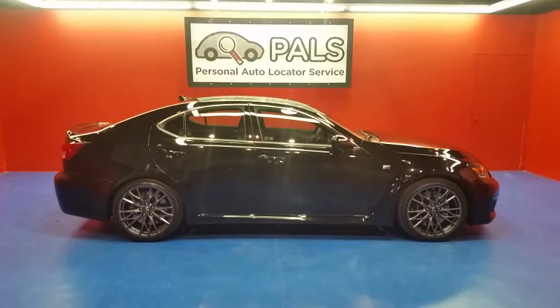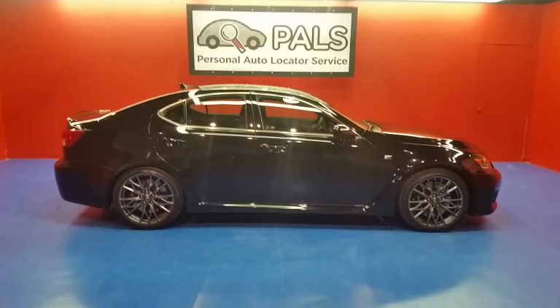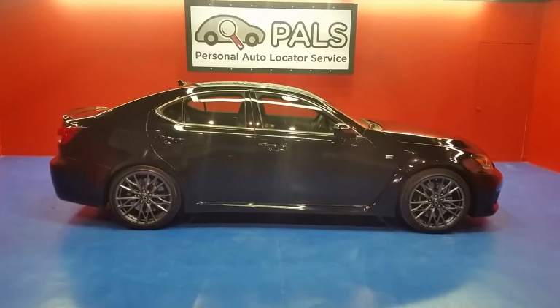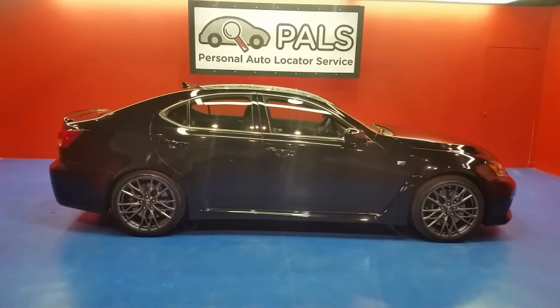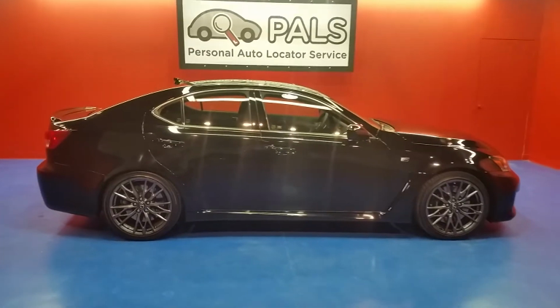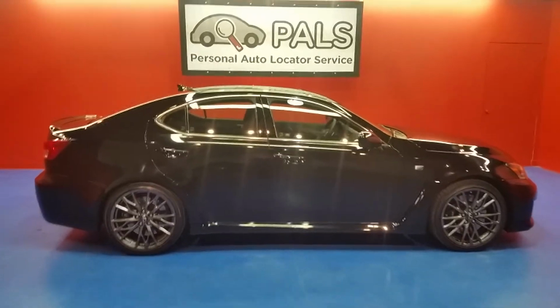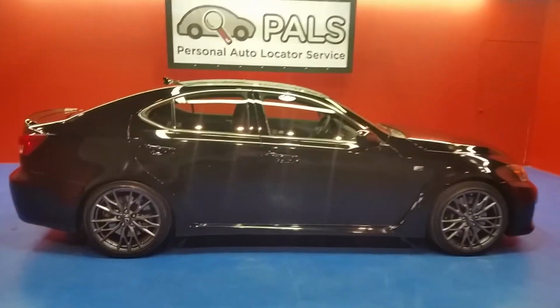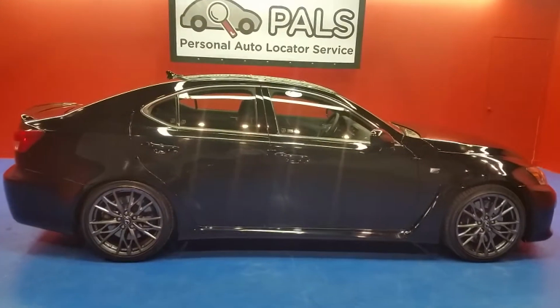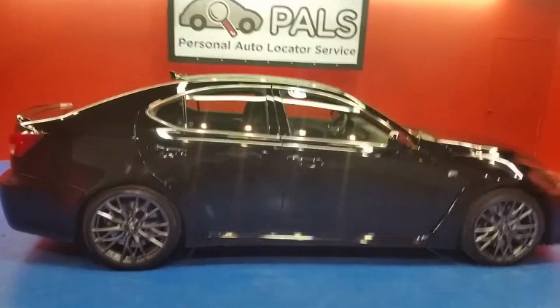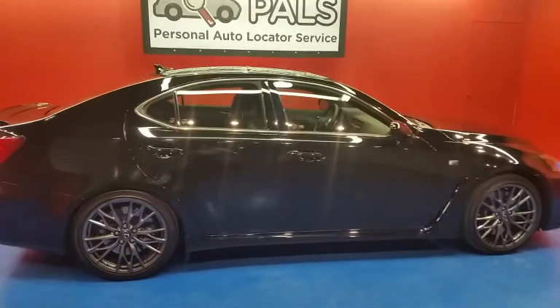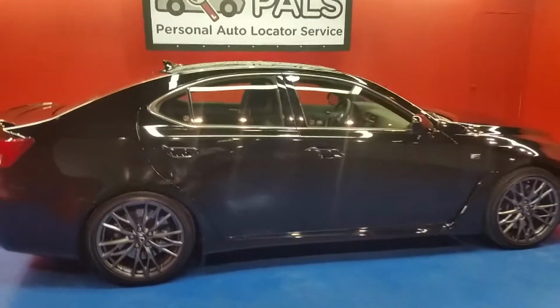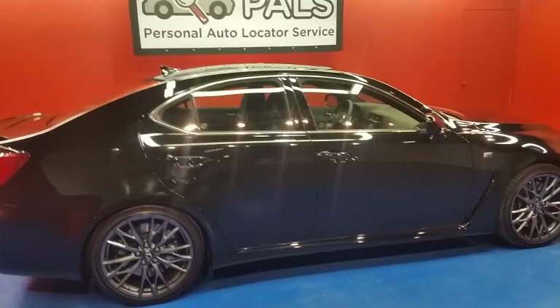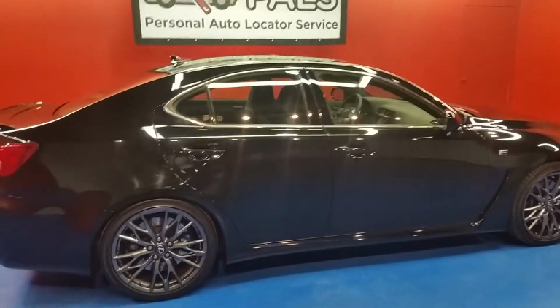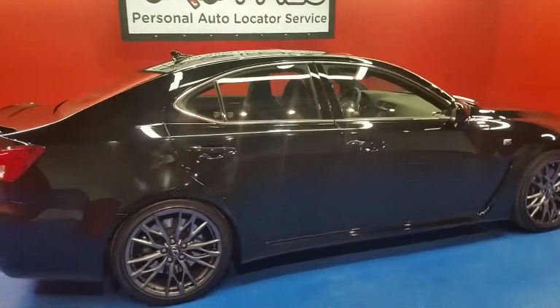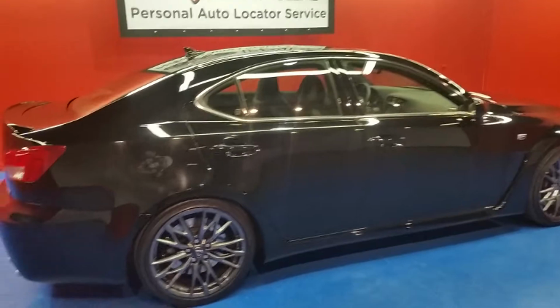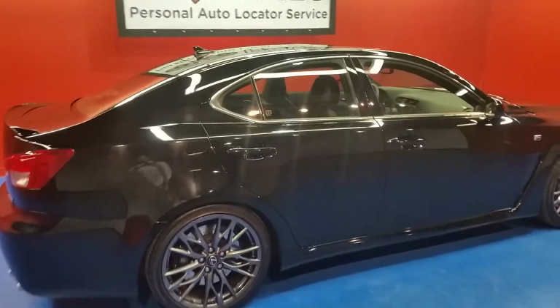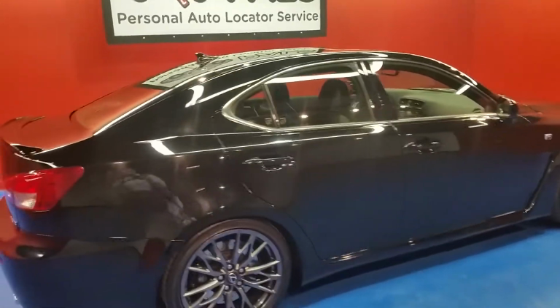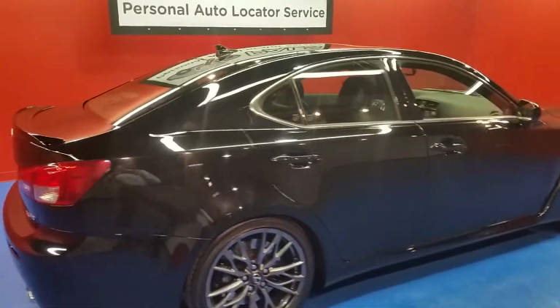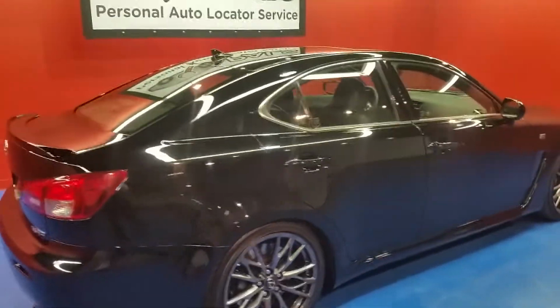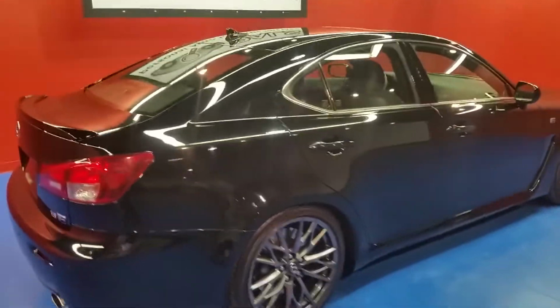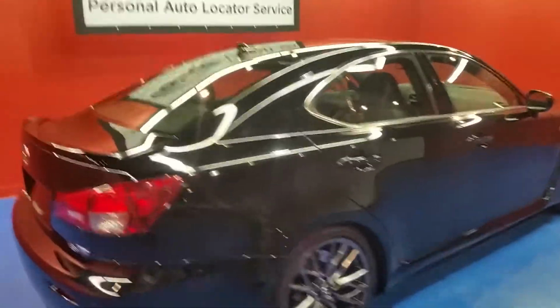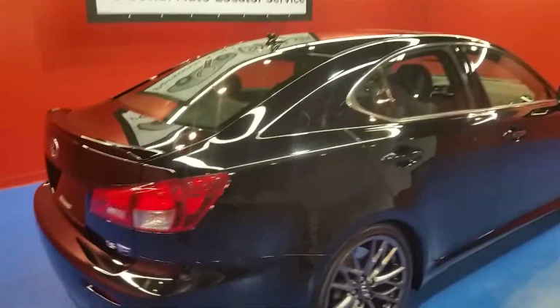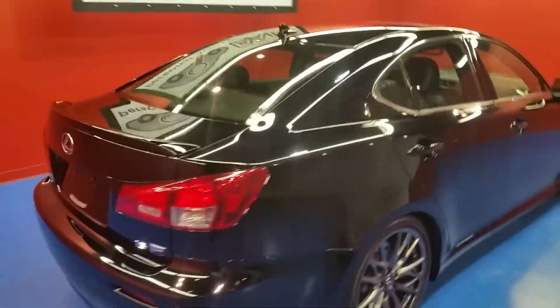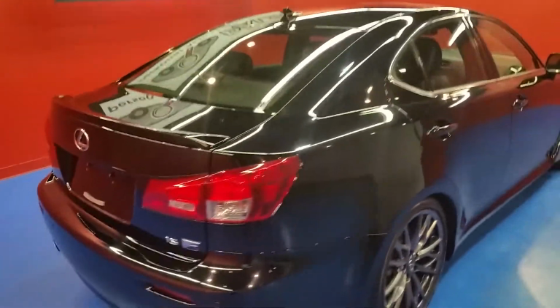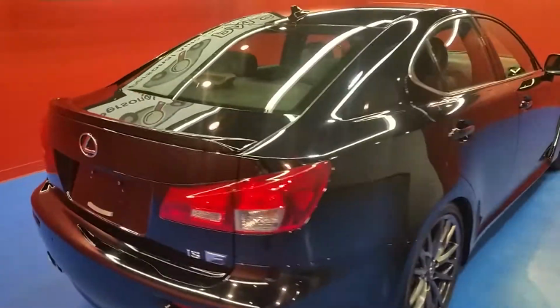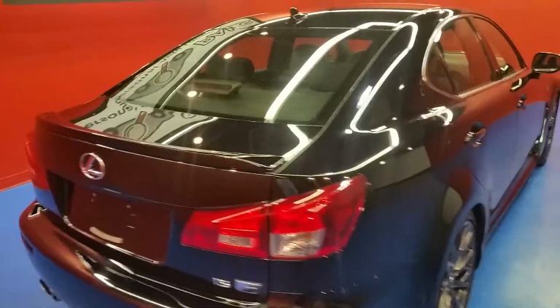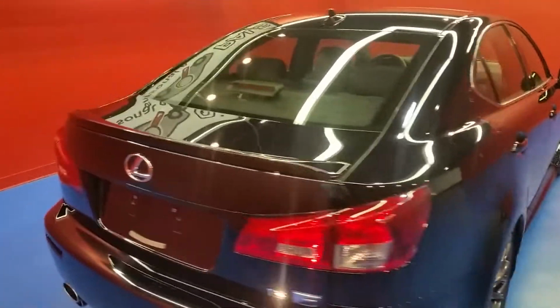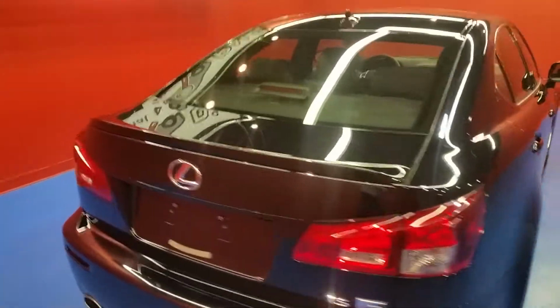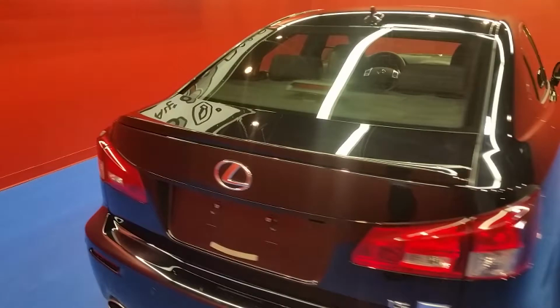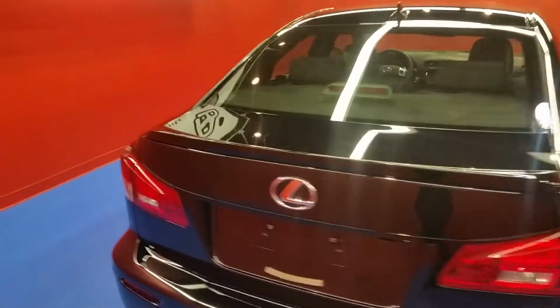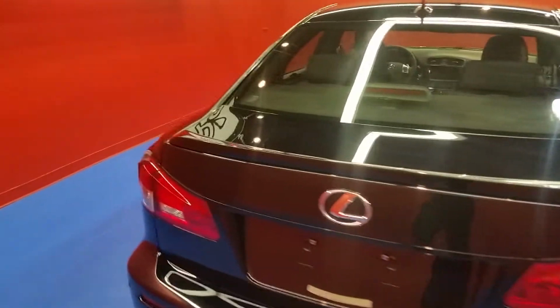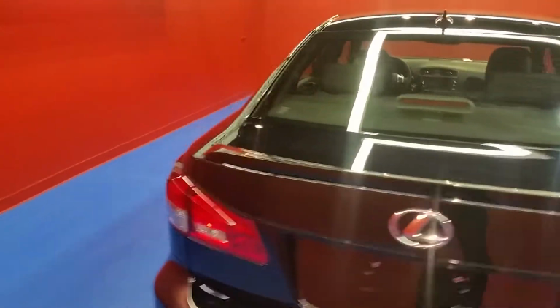This is a 2011 Lexus ISF. It features a 5-liter V8 with an 8-speed automatic transmission, 19-inch wheels, and disc brakes all around.